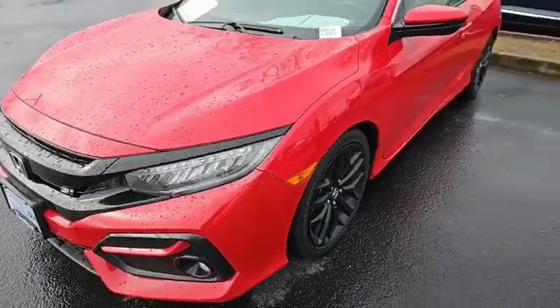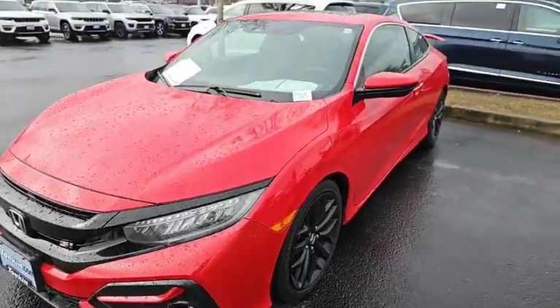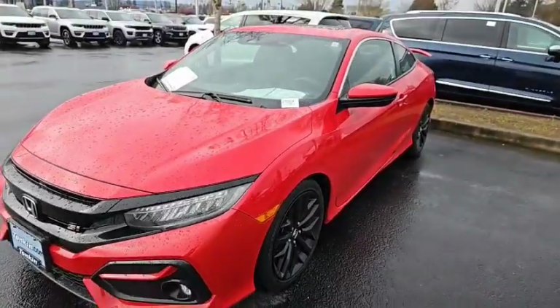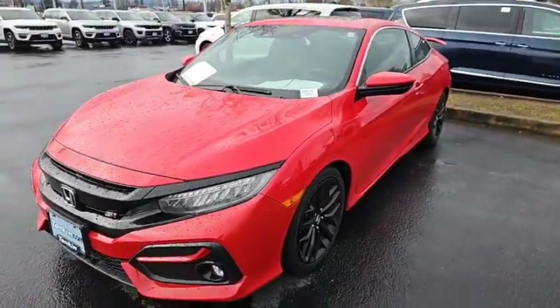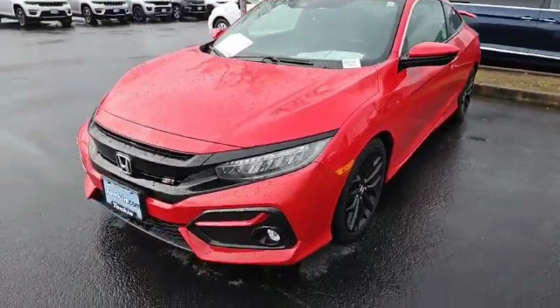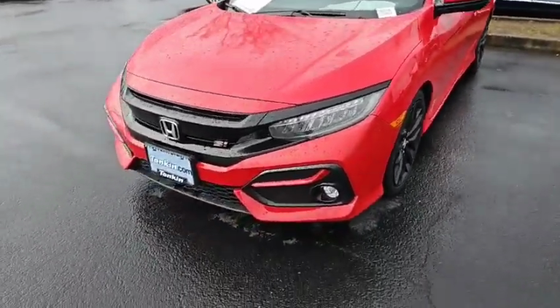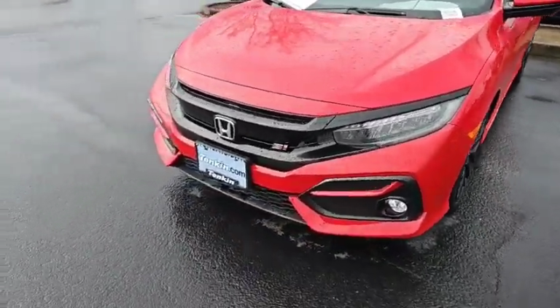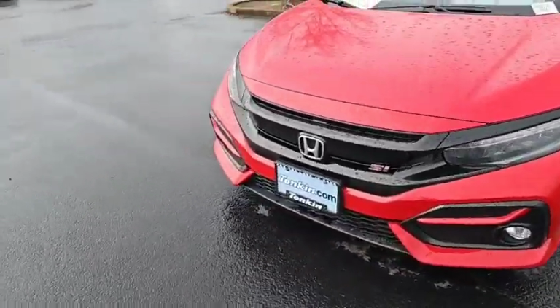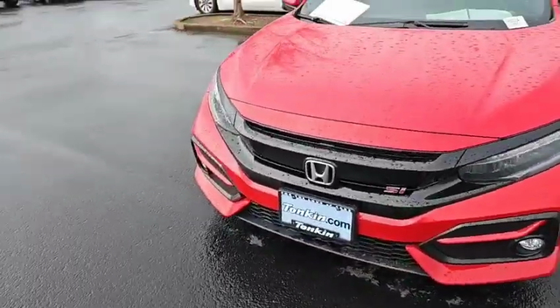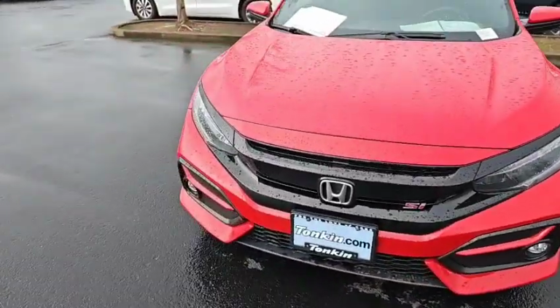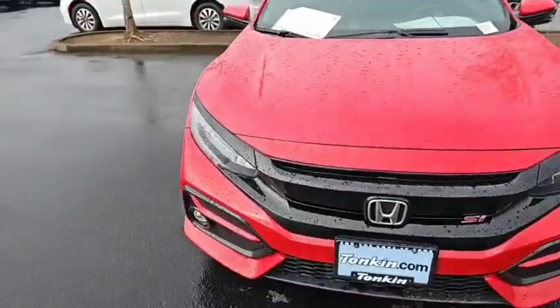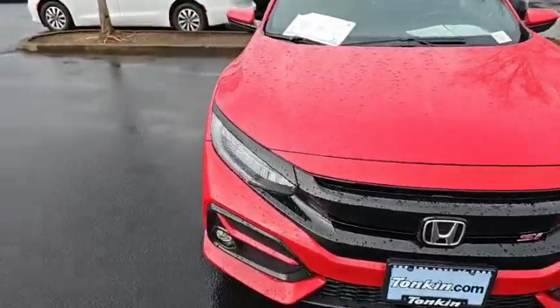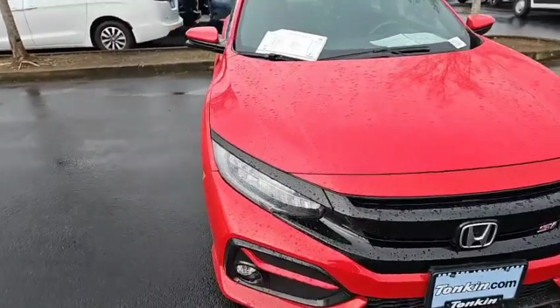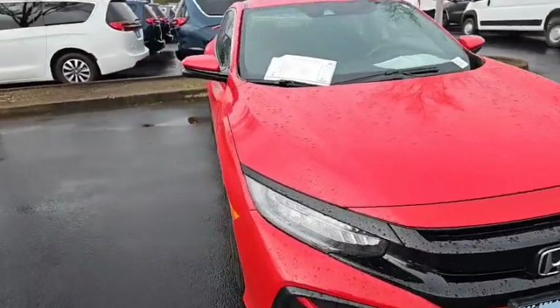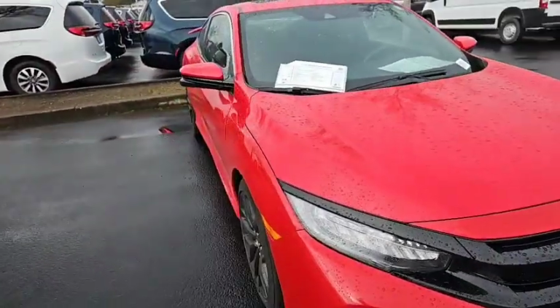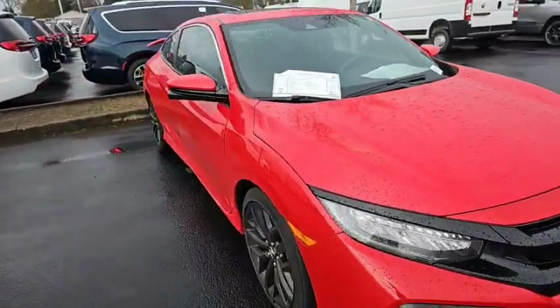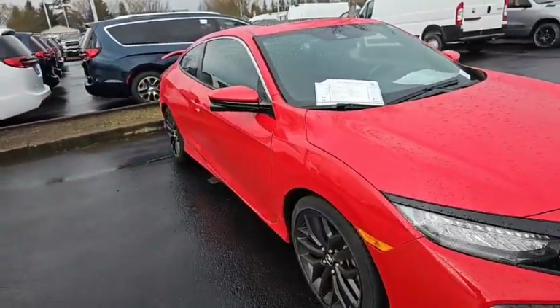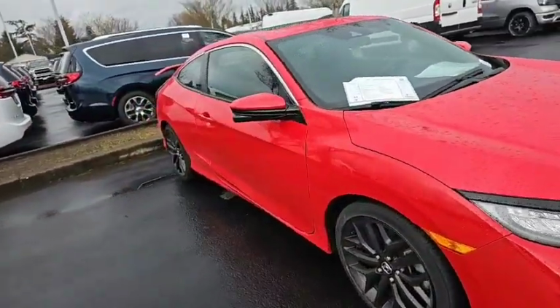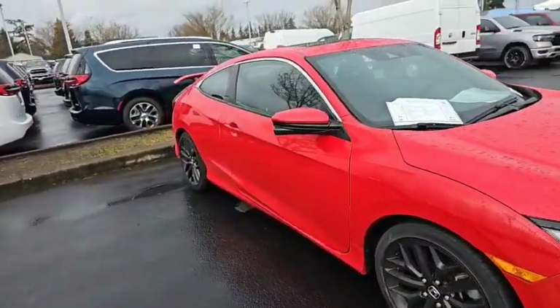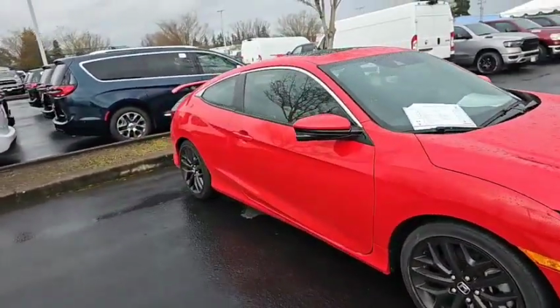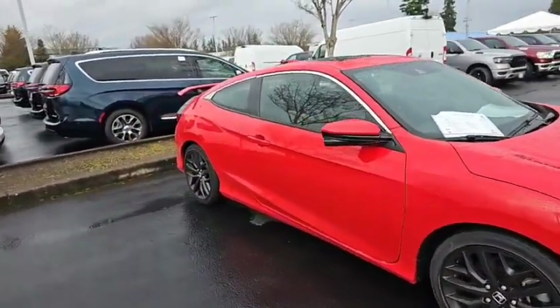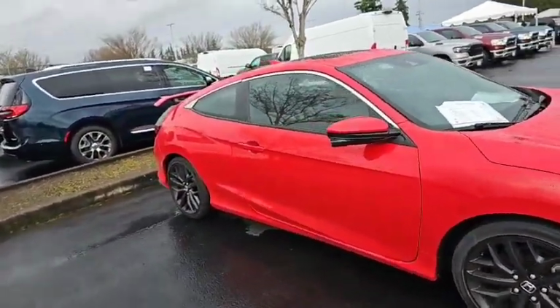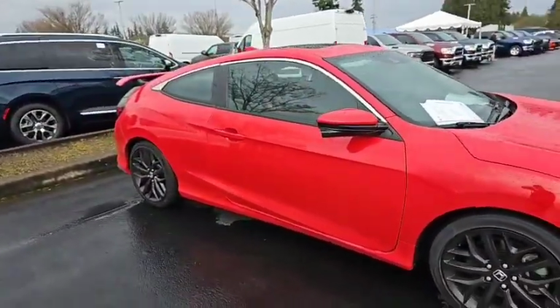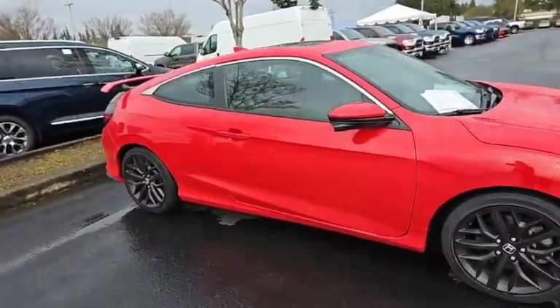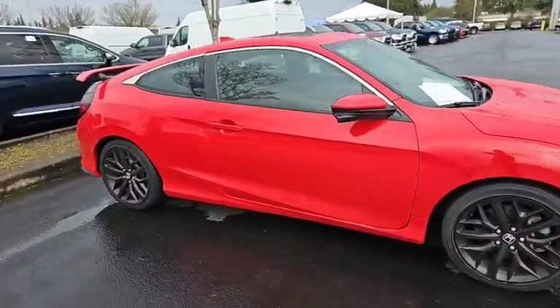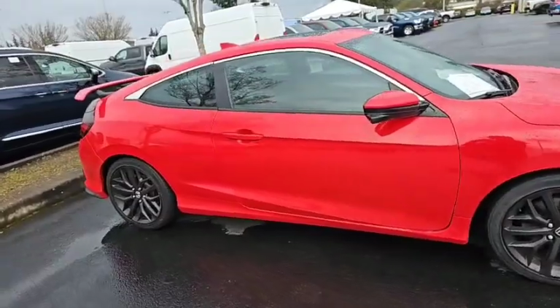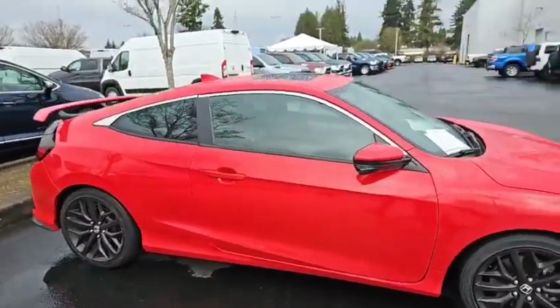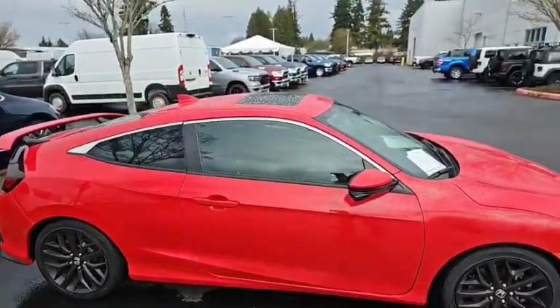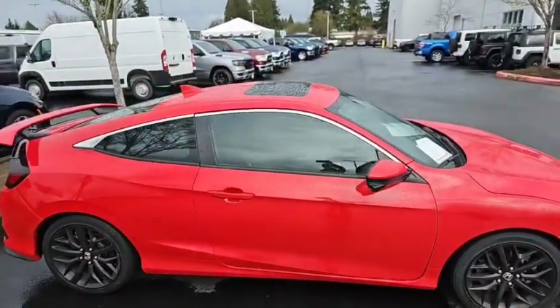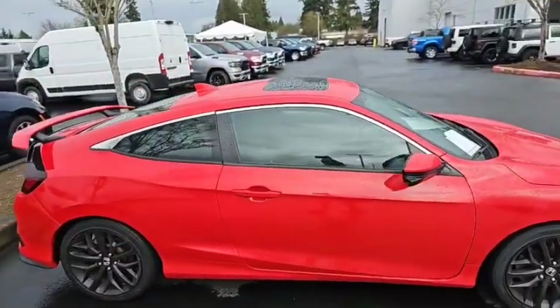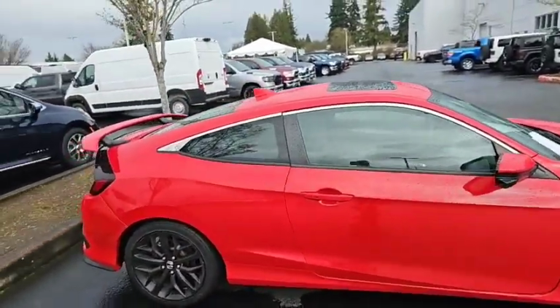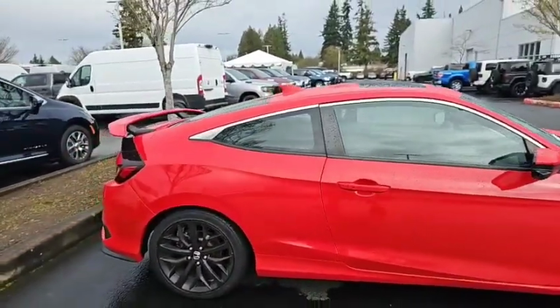Tires are good, body's great. That black and red together just look really good — not a huge red fan, but this one I really like. Moonroof.